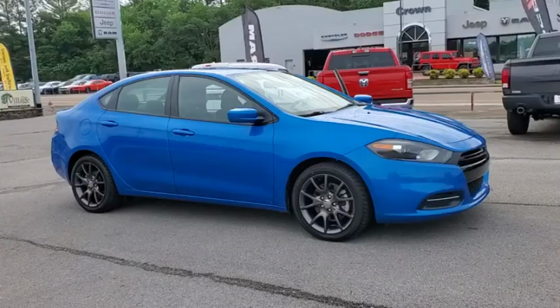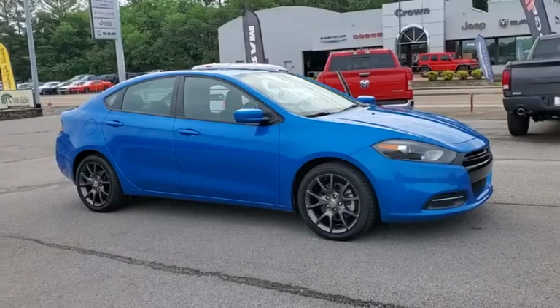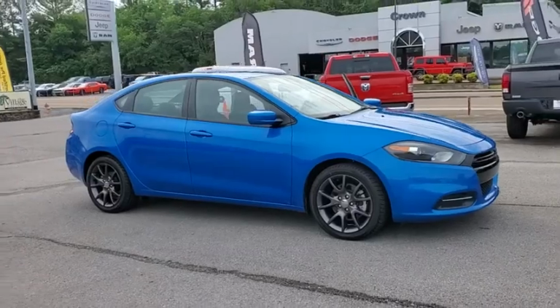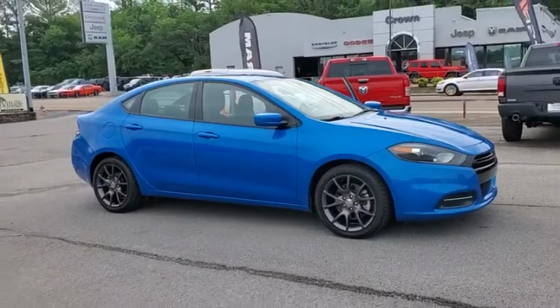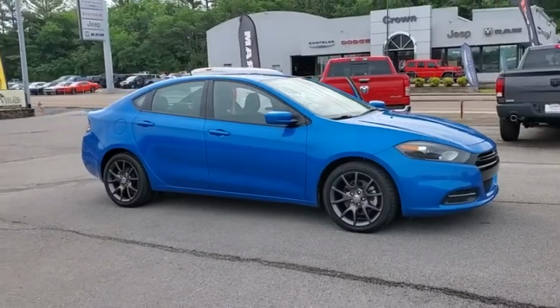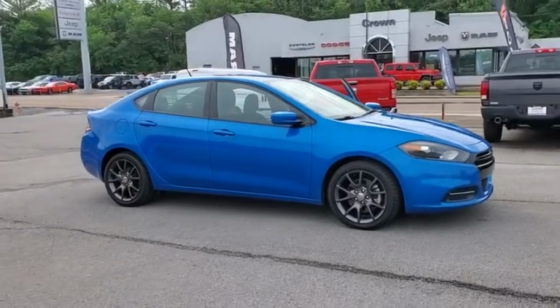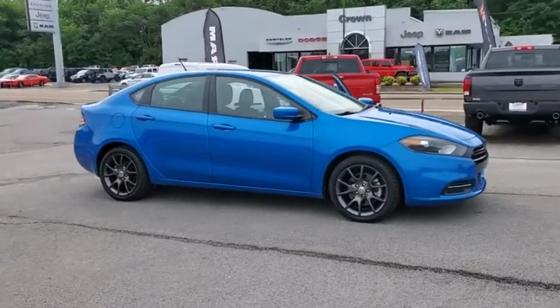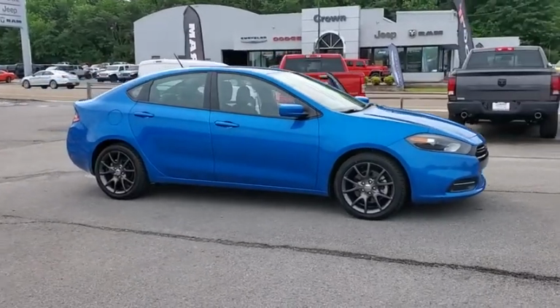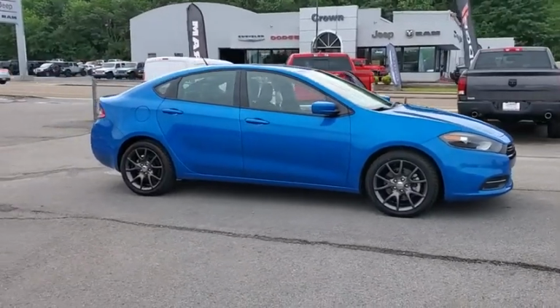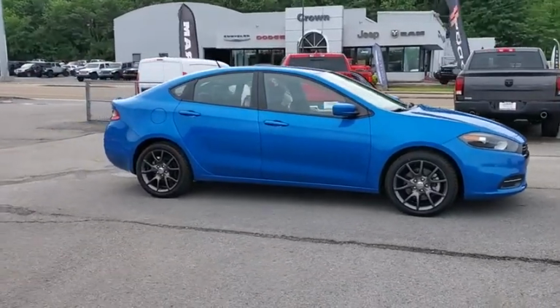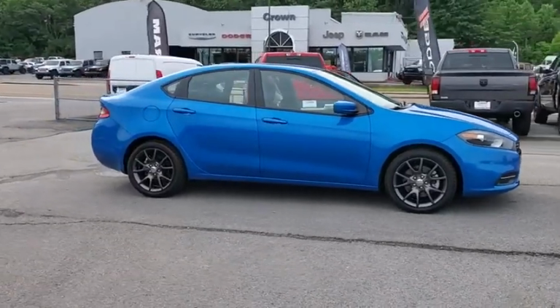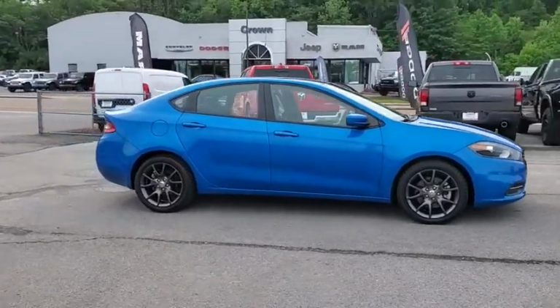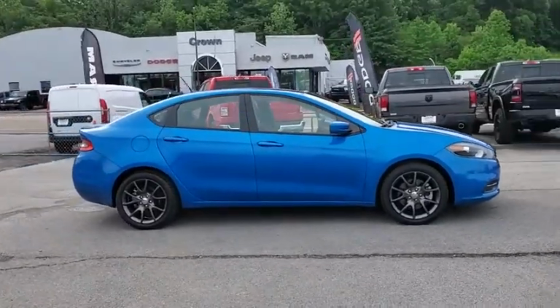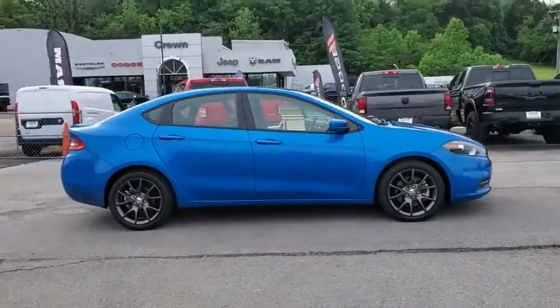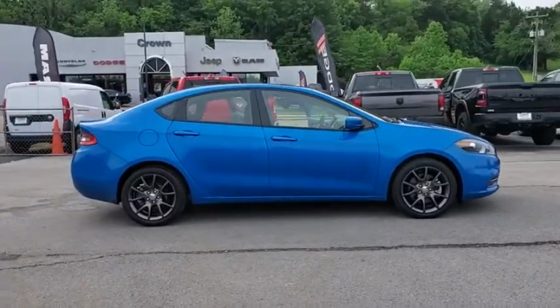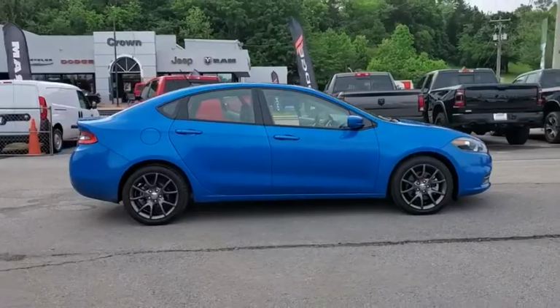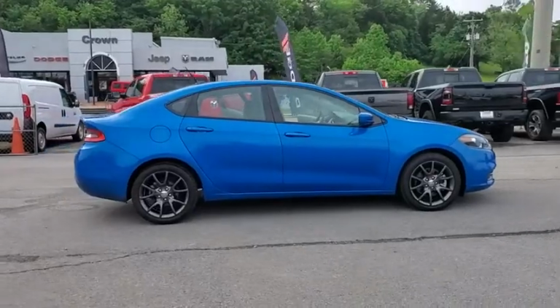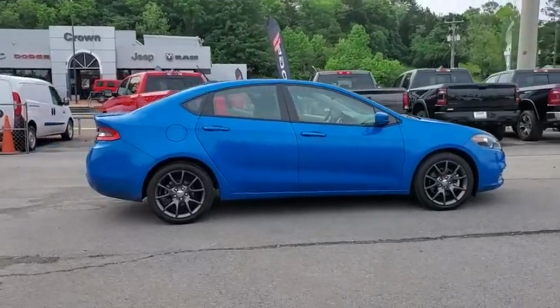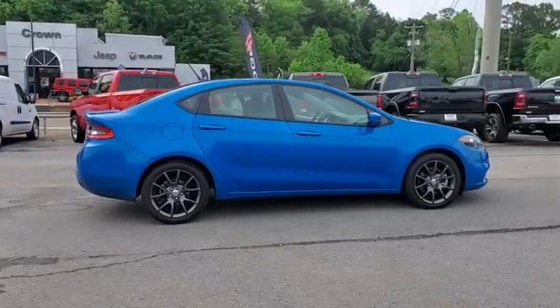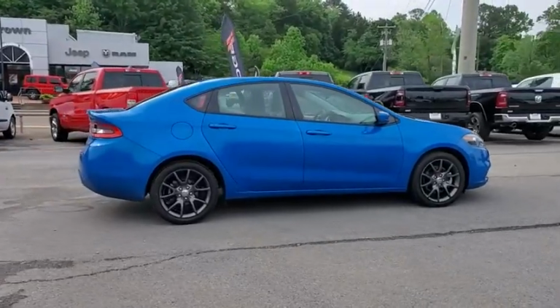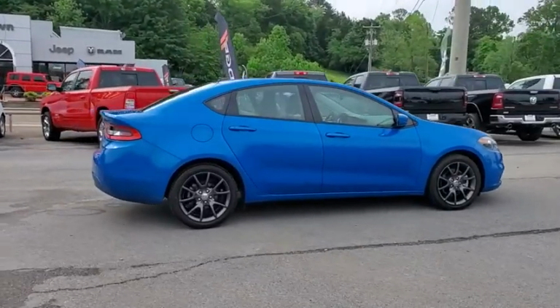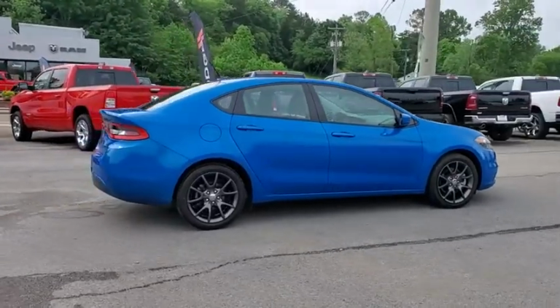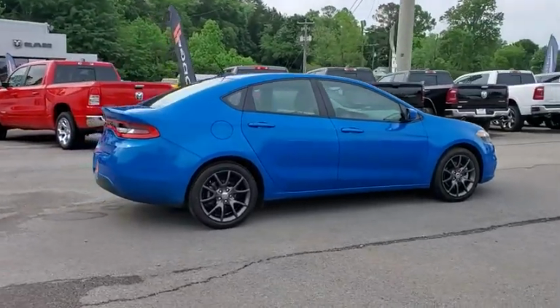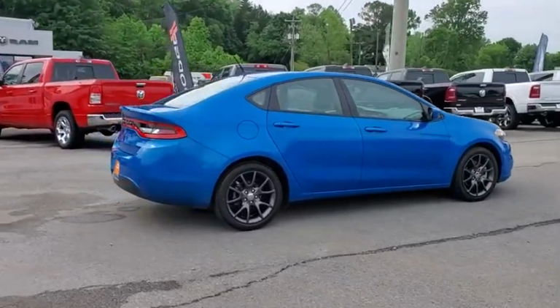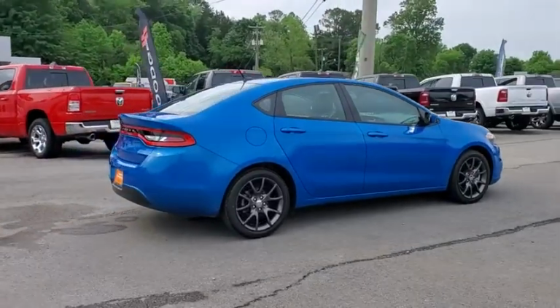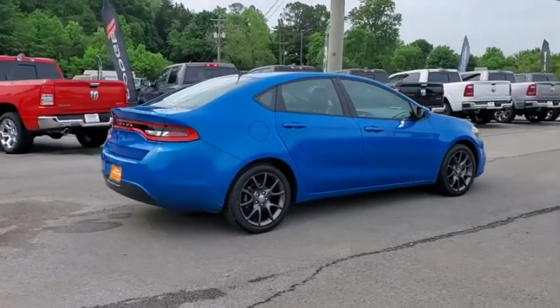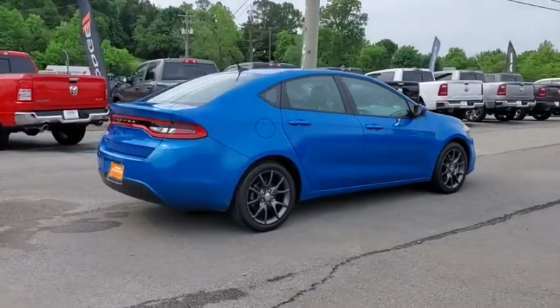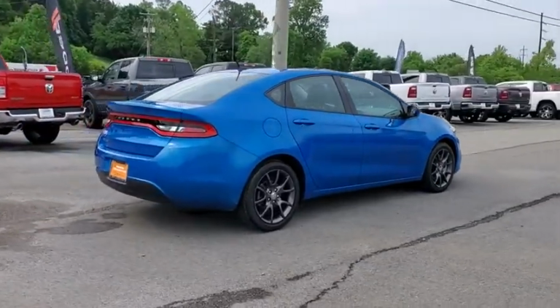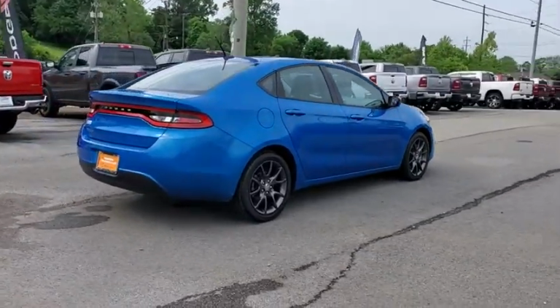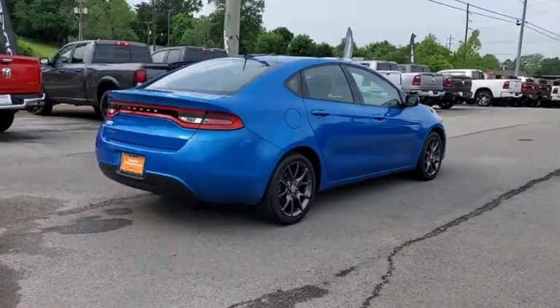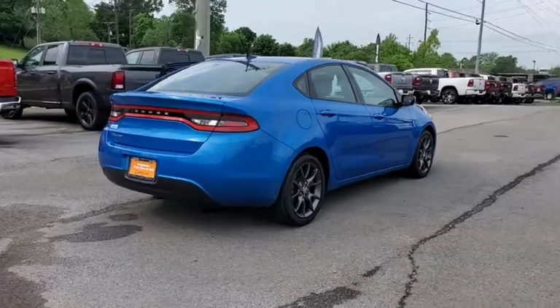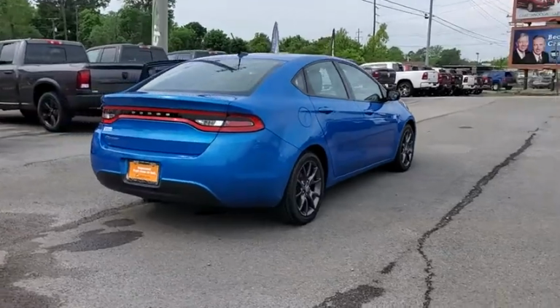Looking for the right vehicle? Check out the 2016 Dodge Dart. The Dodge Dart was introduced as a lower-priced, shorter-wheelbase, full-size Dodge in 1960 and 1961.